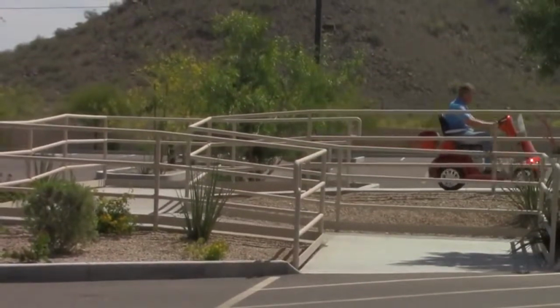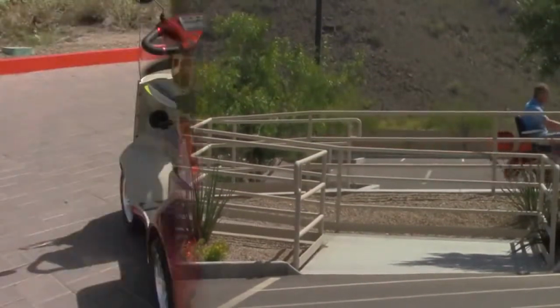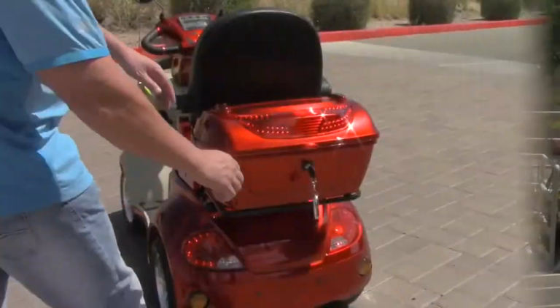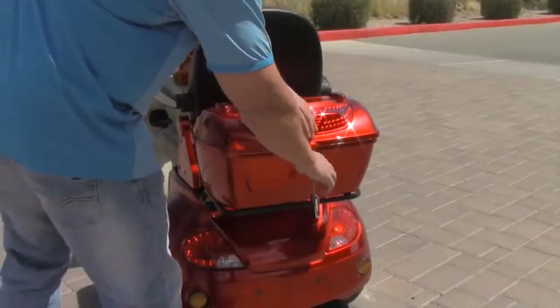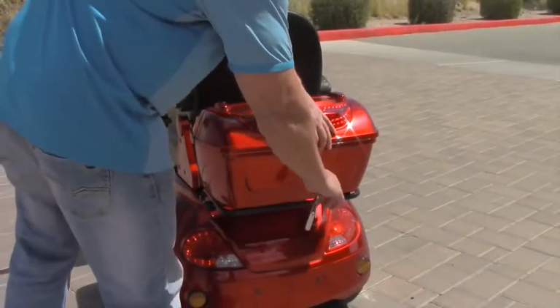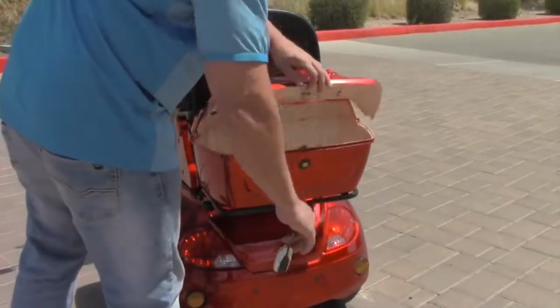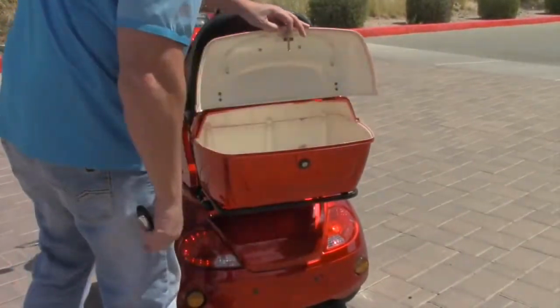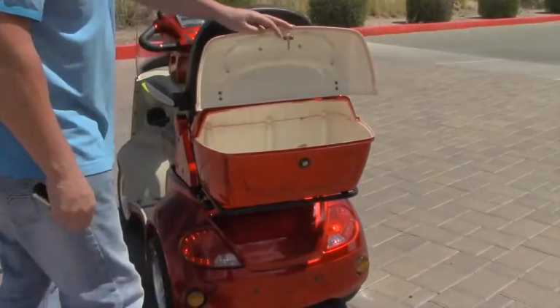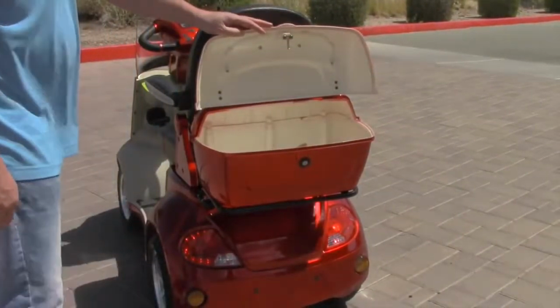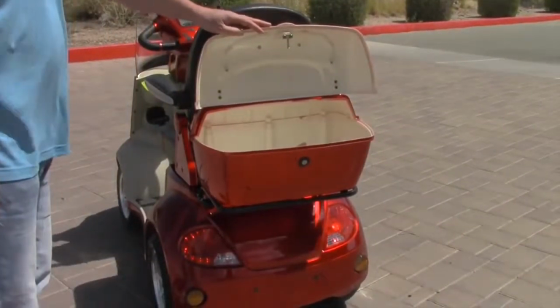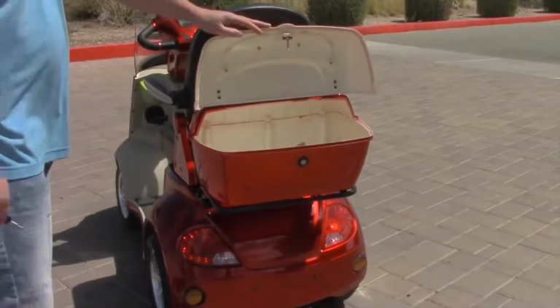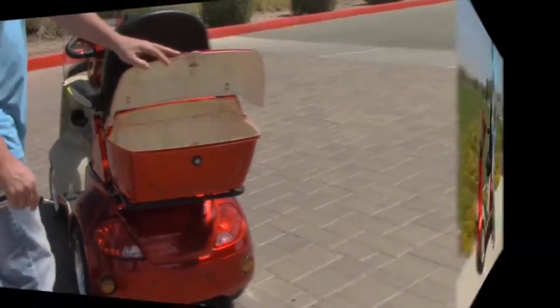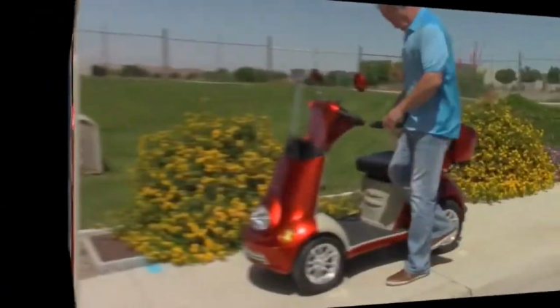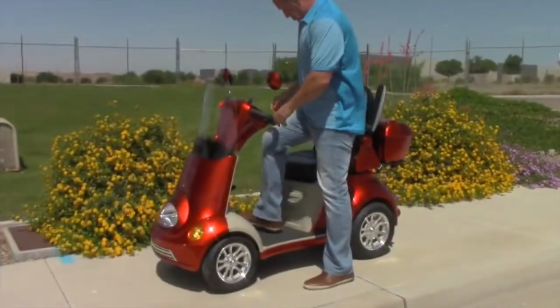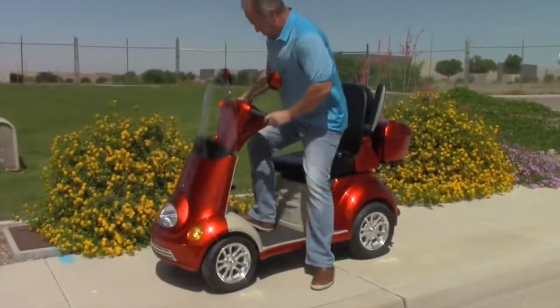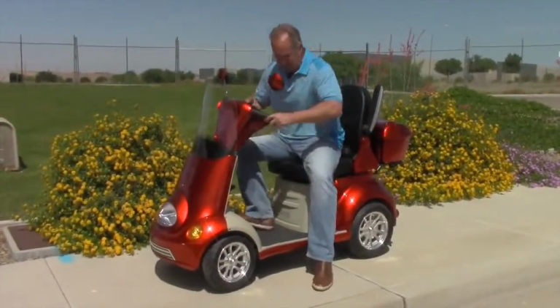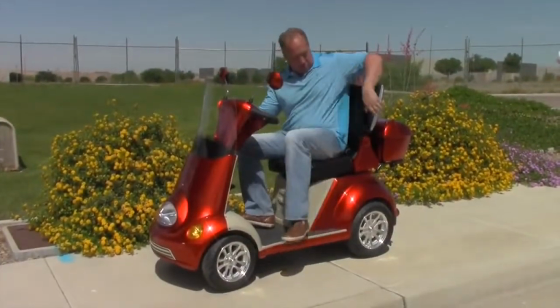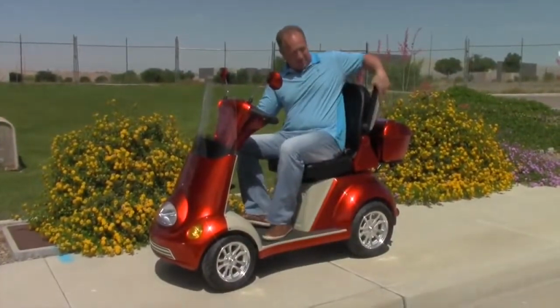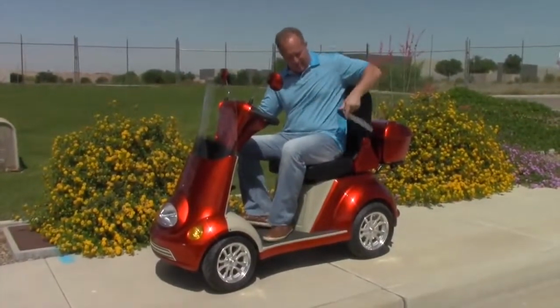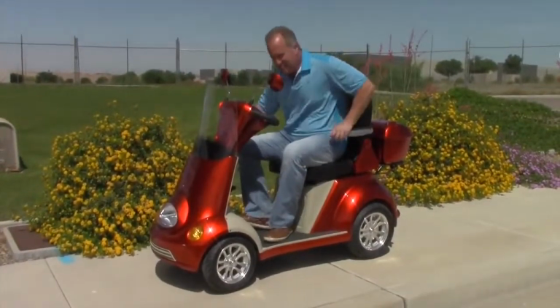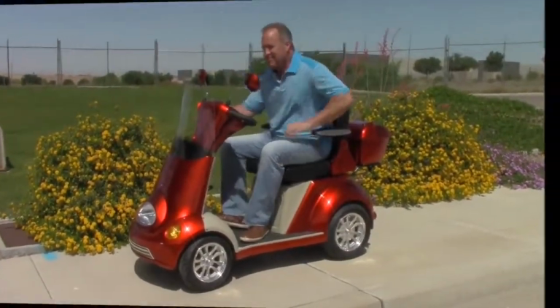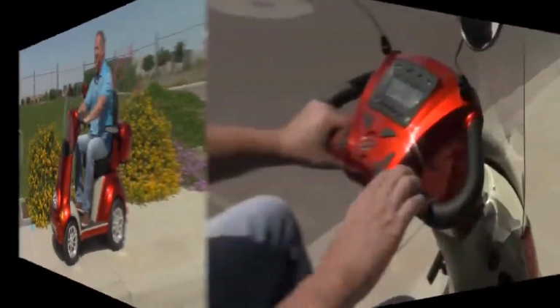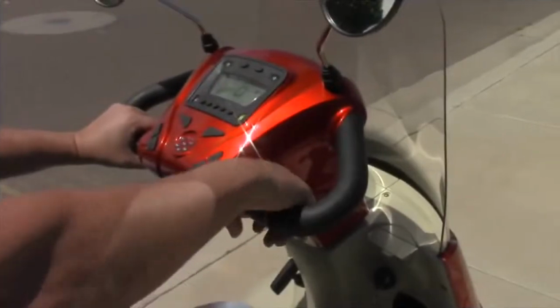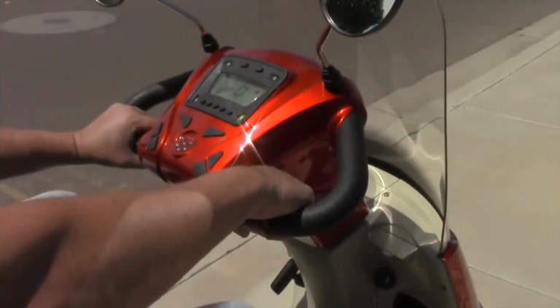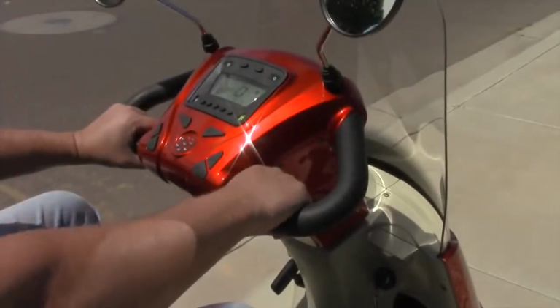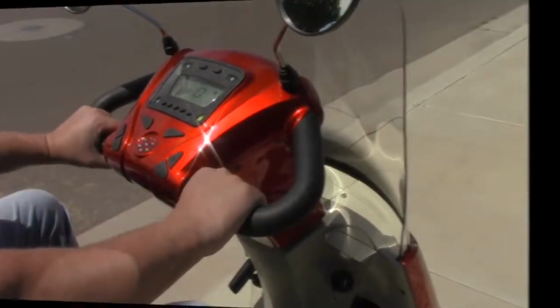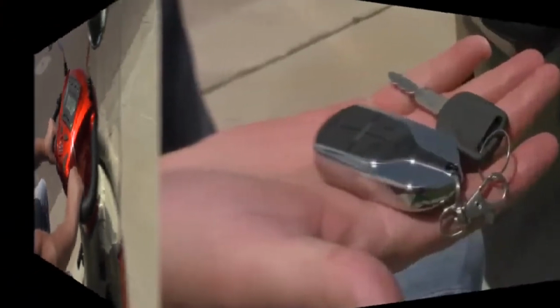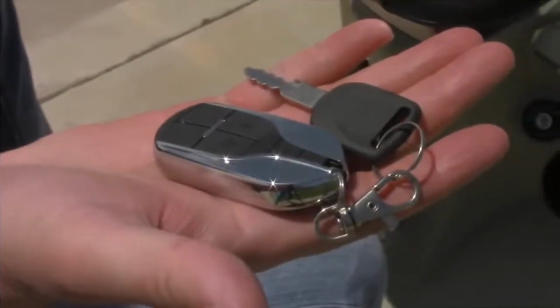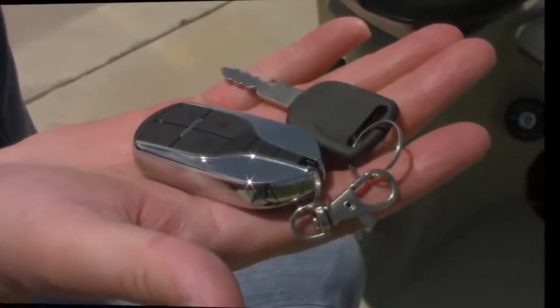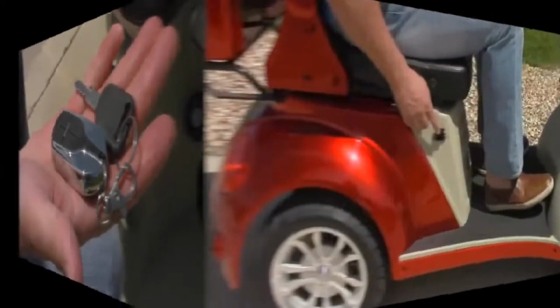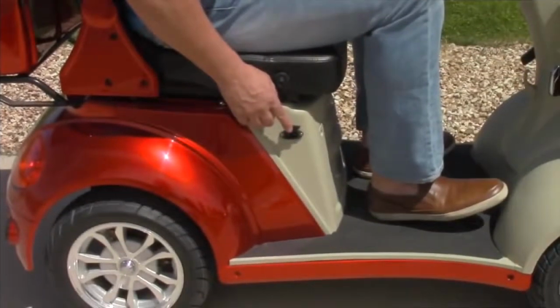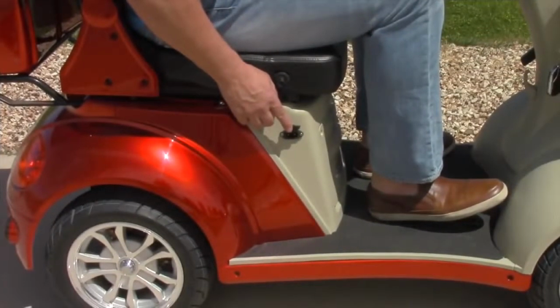You will find a lockable, extra-large cargo box attached to the back of the executive seat with armrests that fold up and down for easy chair access, along with a twist throttle, key fob, and an easy, accessible charging port.